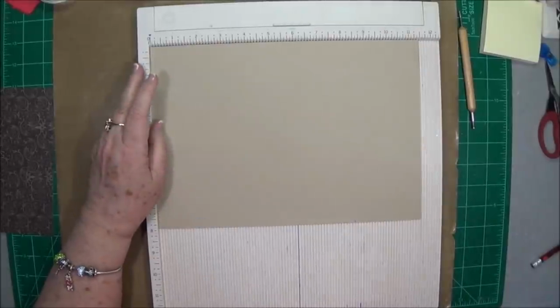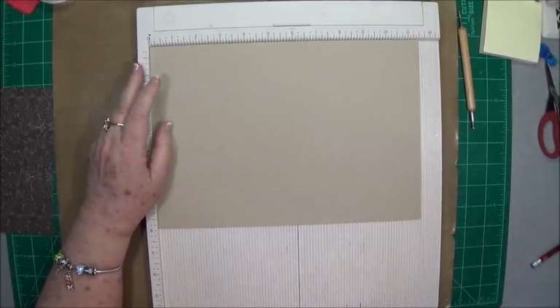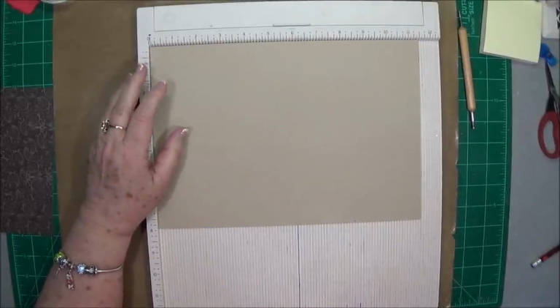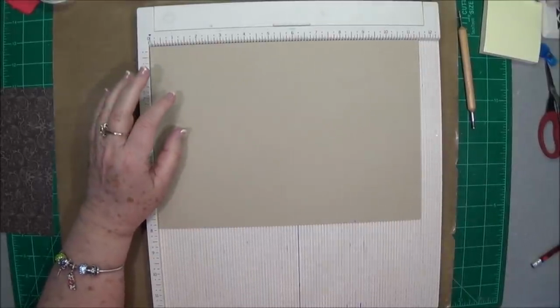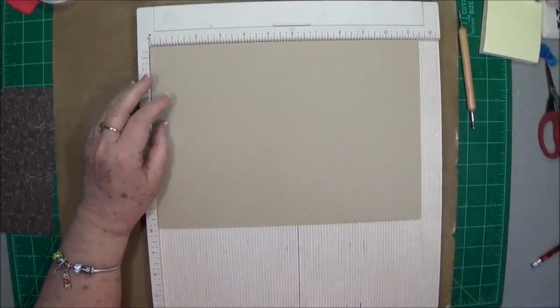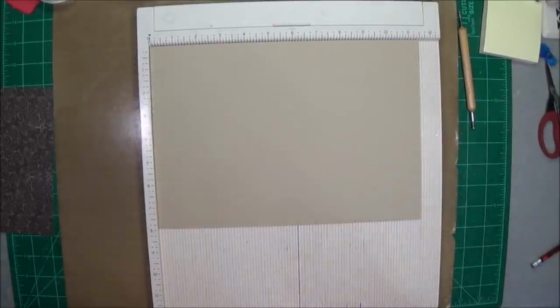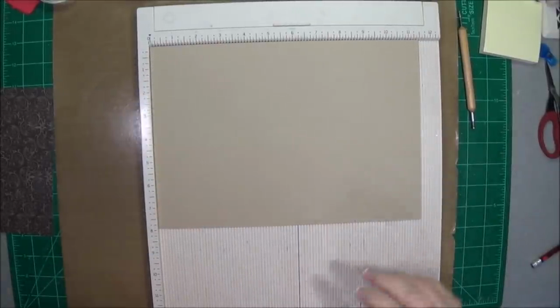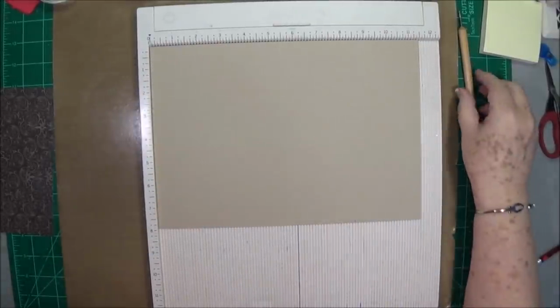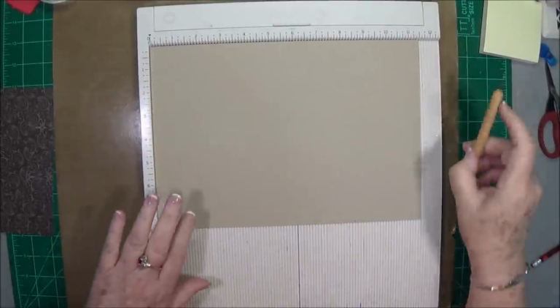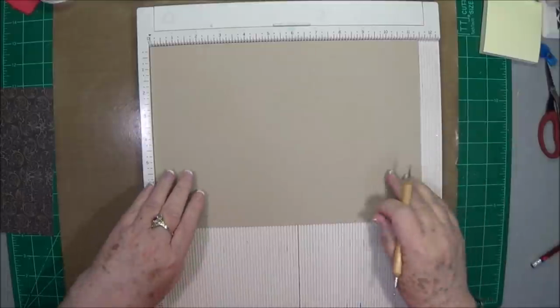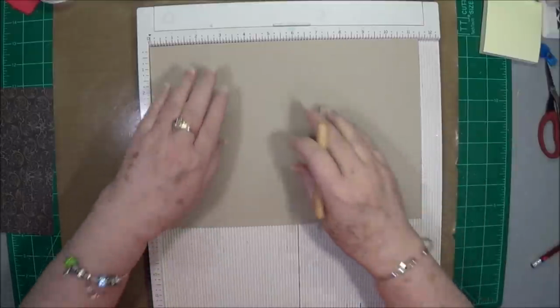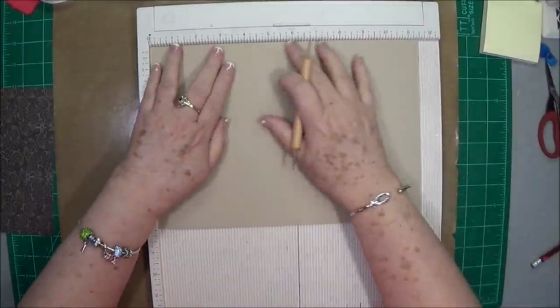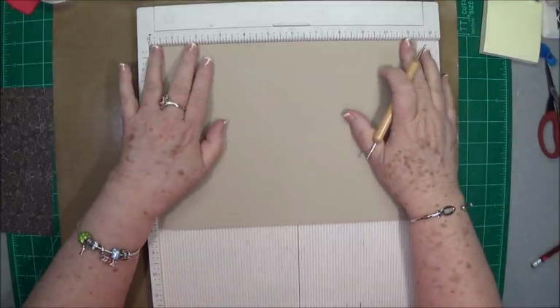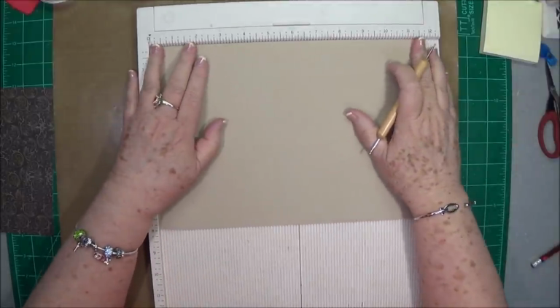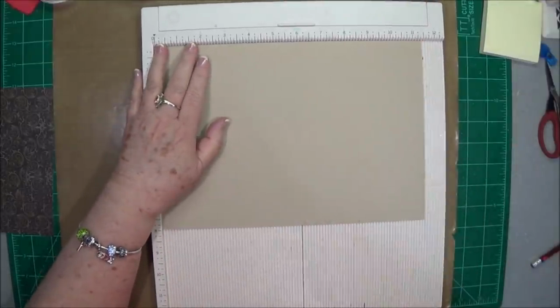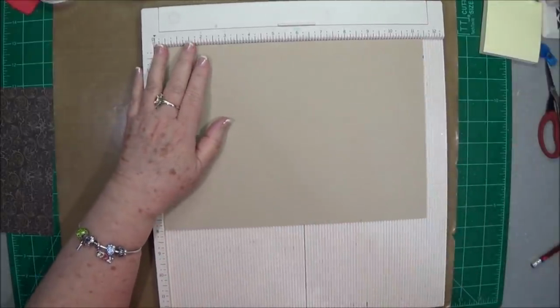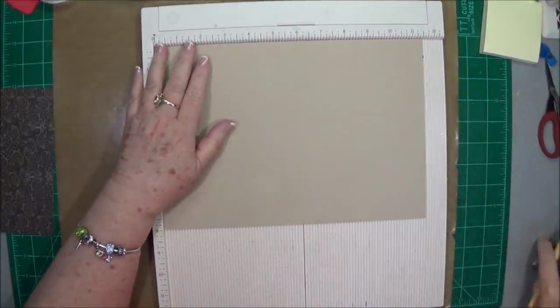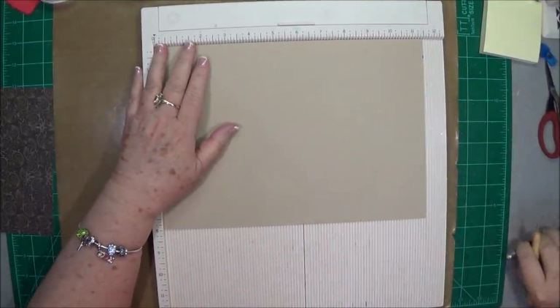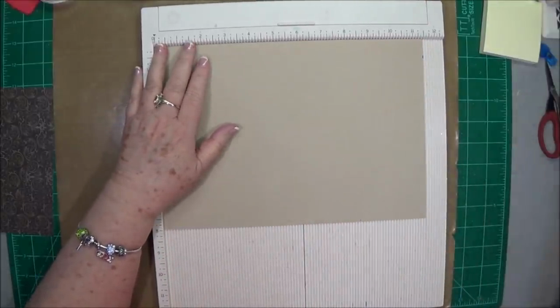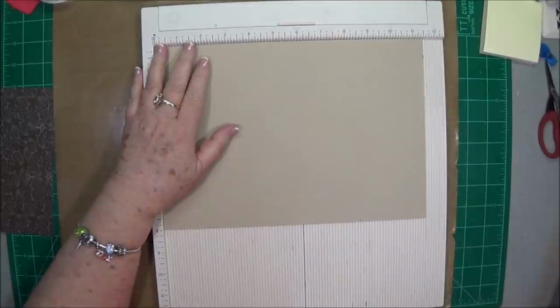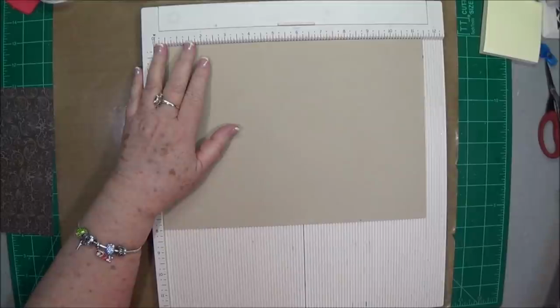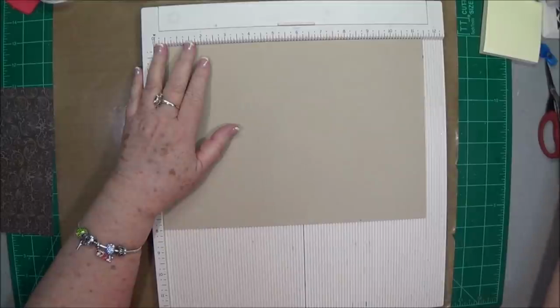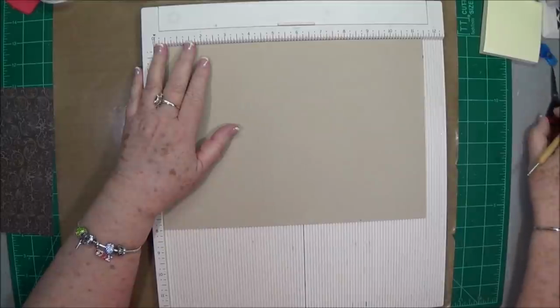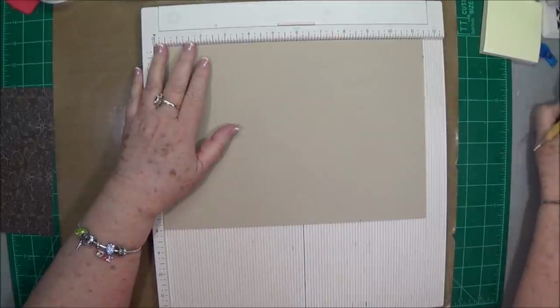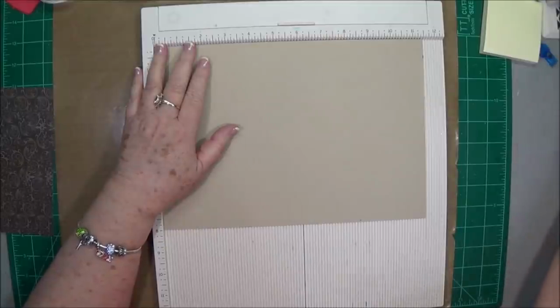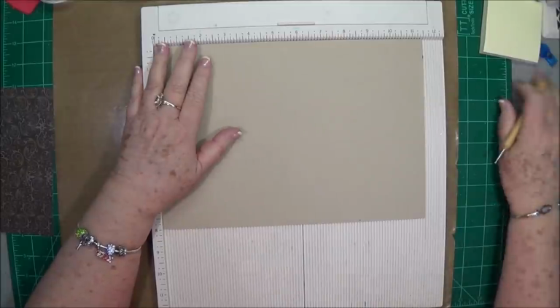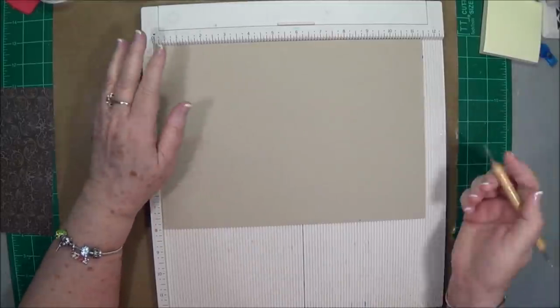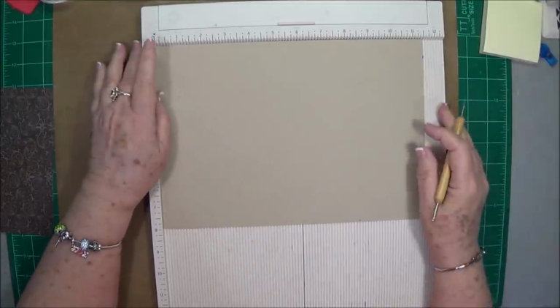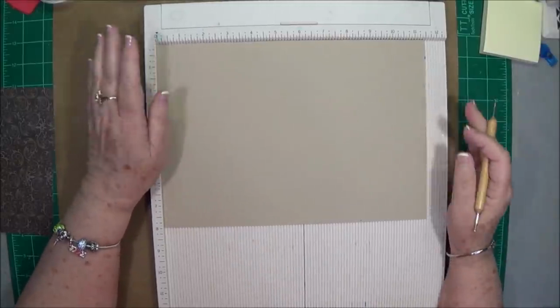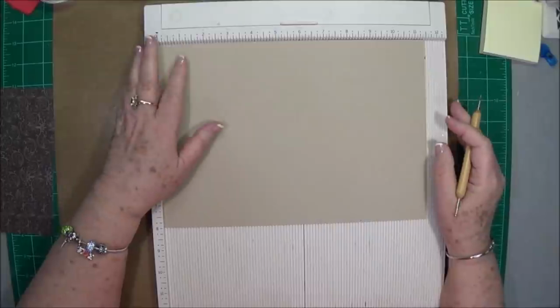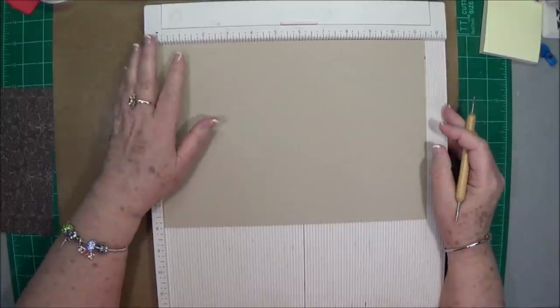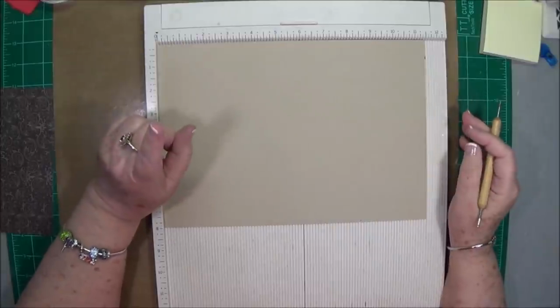Hey guys, this is E with Scrapbooking with Me, and we're going to do a little birdhouse today. I've got one that I need to do for my little granddaughter, so I'm going to show you how to do one as I go along, hopefully.